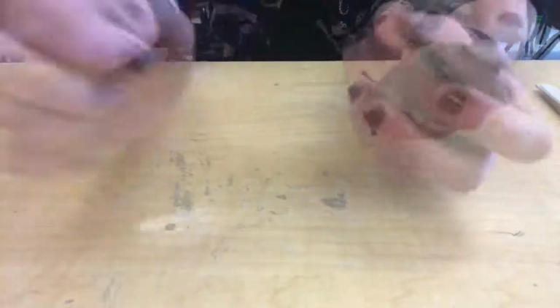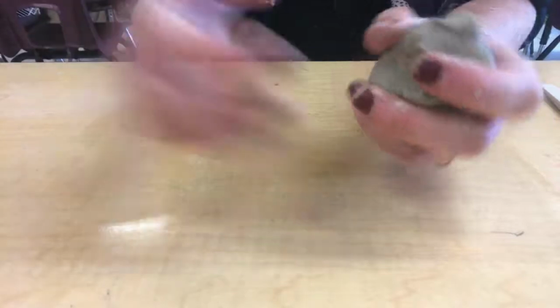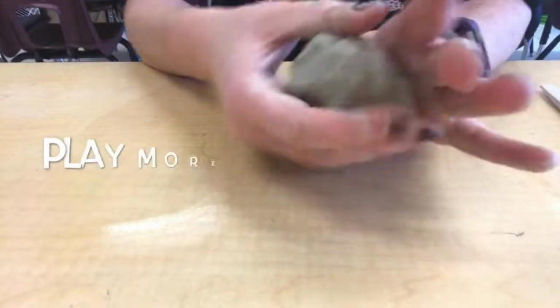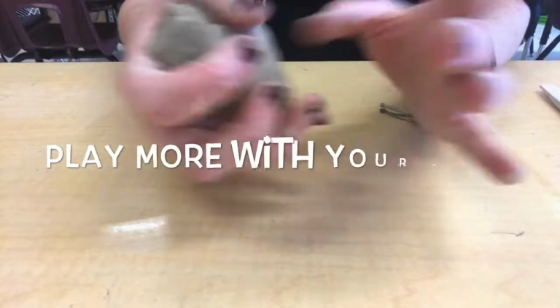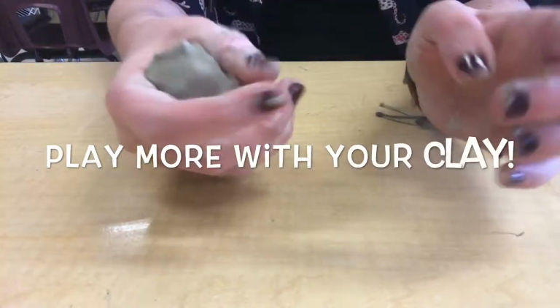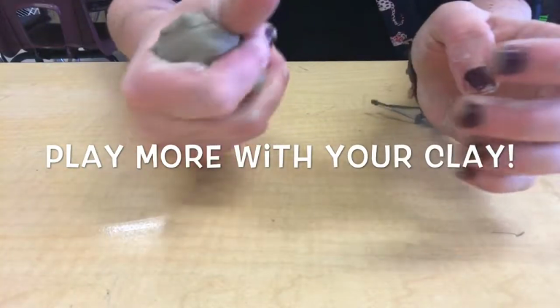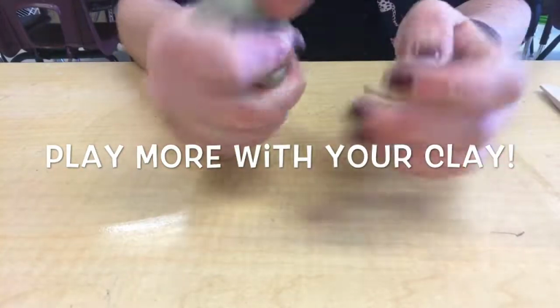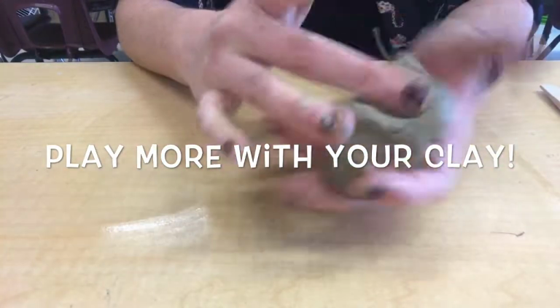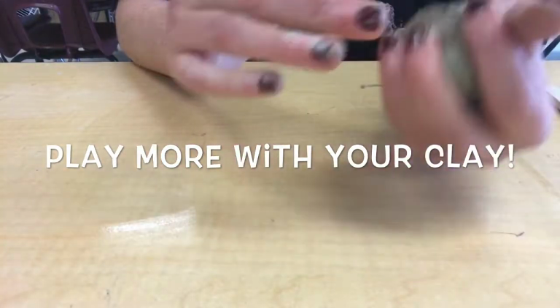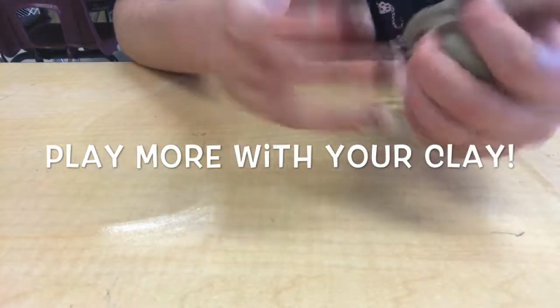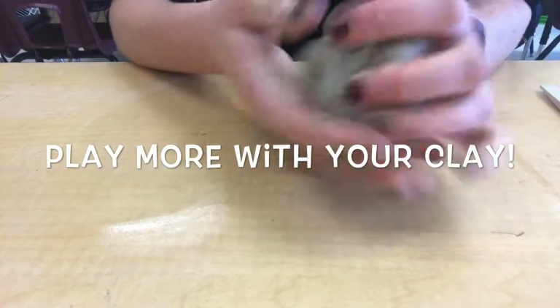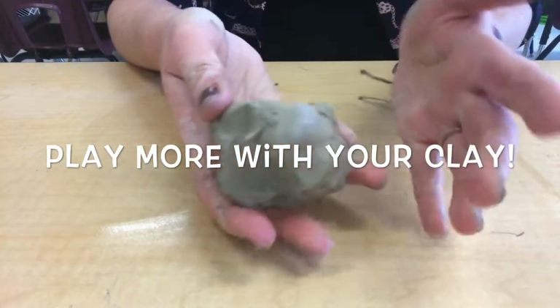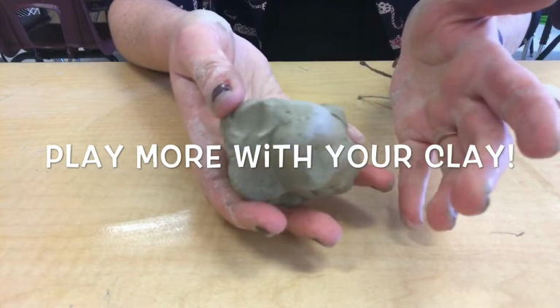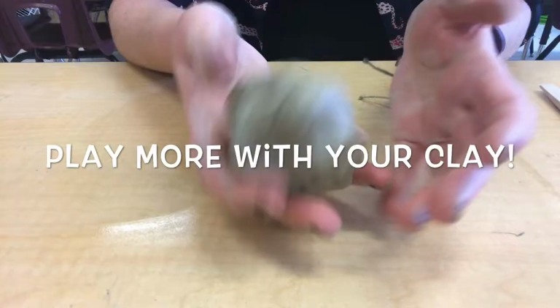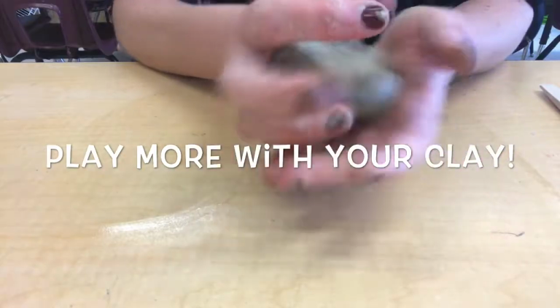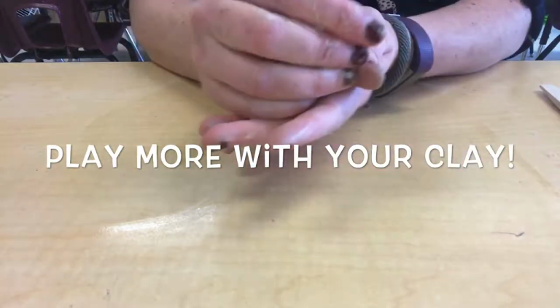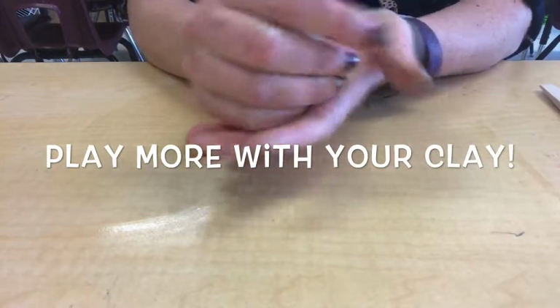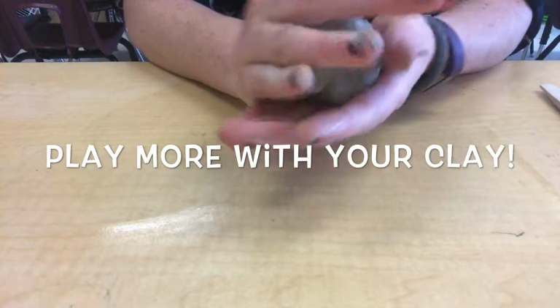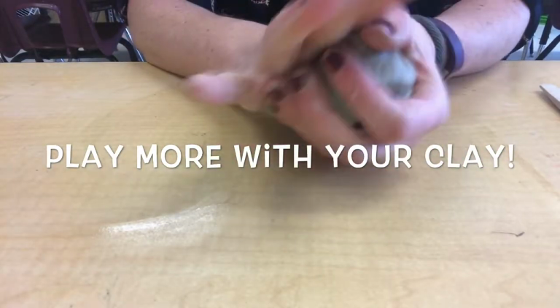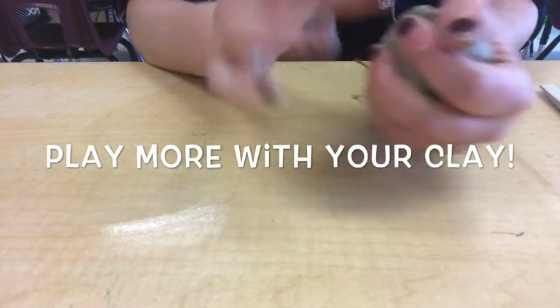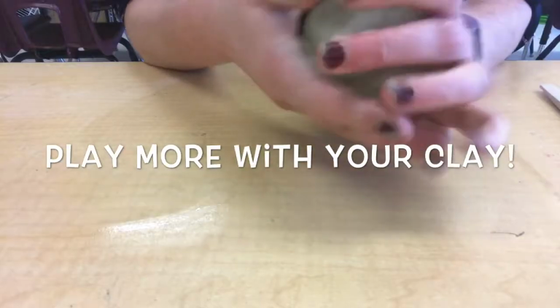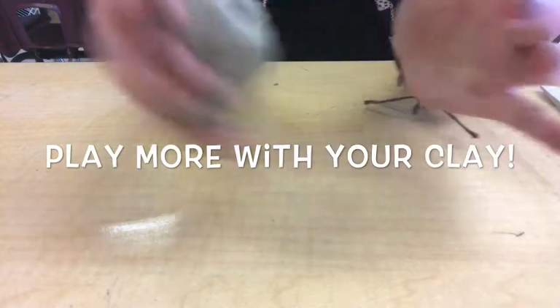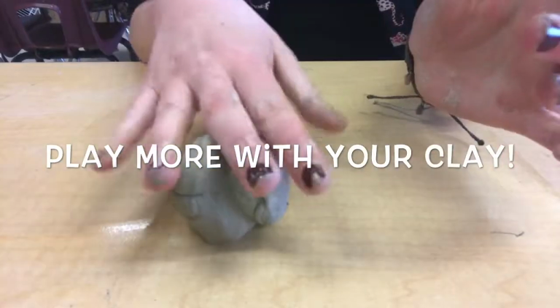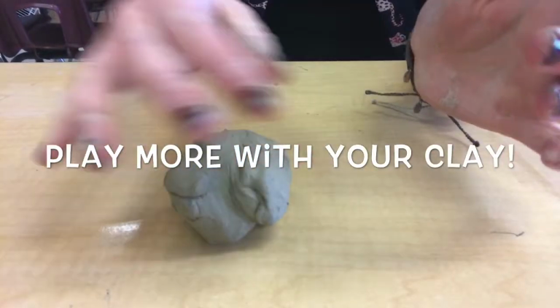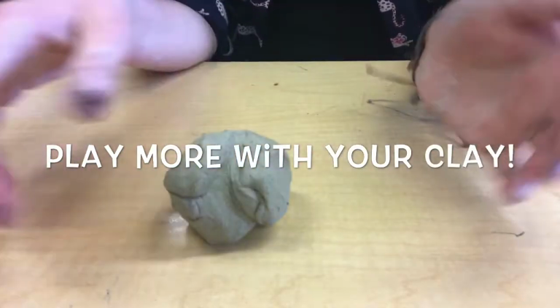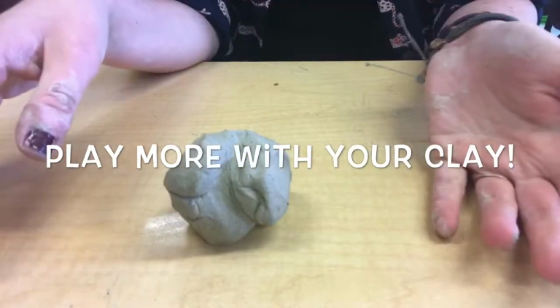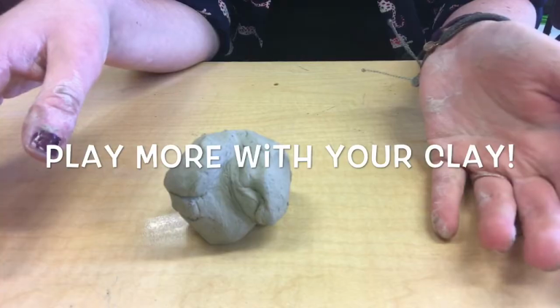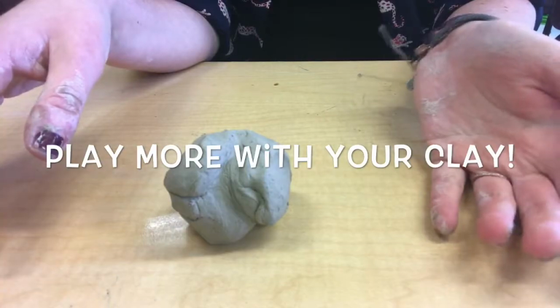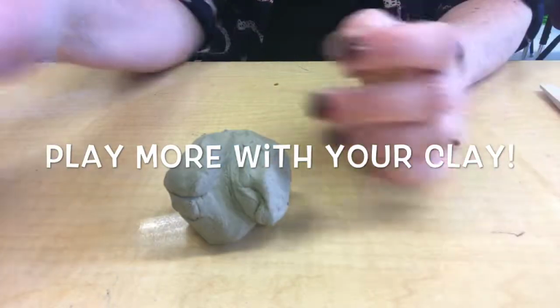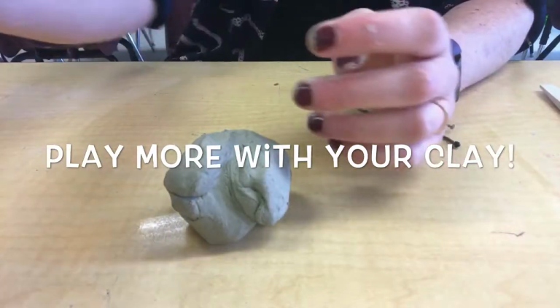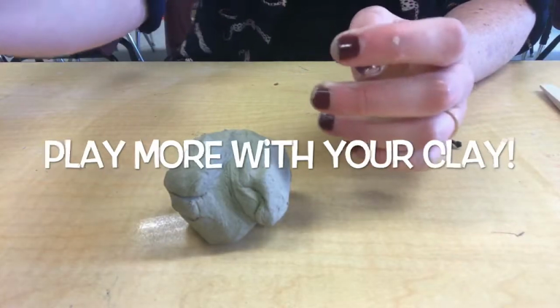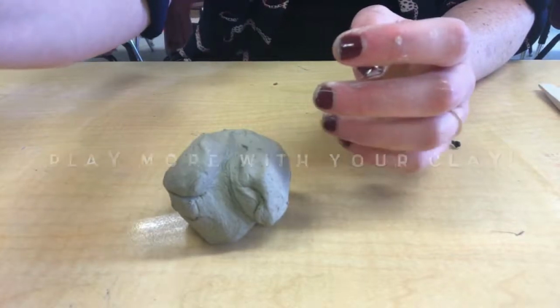Once you've made all of your forms, you can just play more with your clay. See how it feels to connect different things. Try making different forms and sculptures. You will be giving this clay back though, so don't make anything that you plan on keeping — this is just practice.